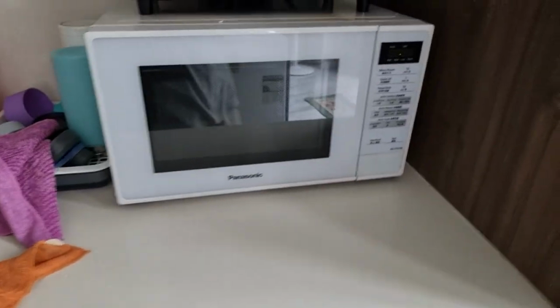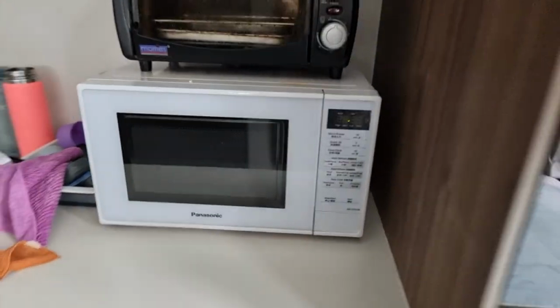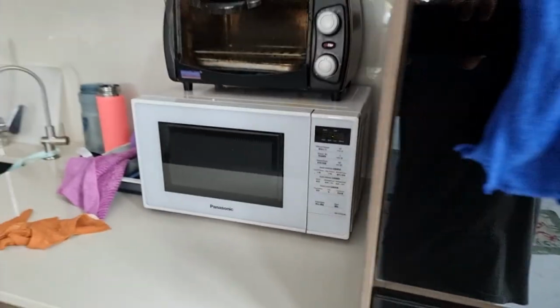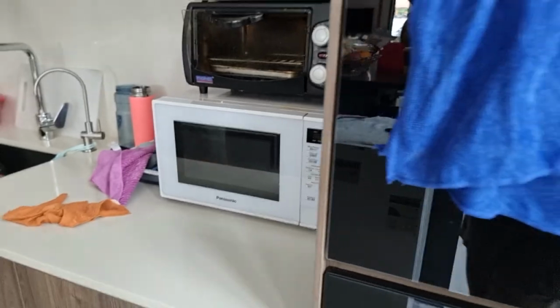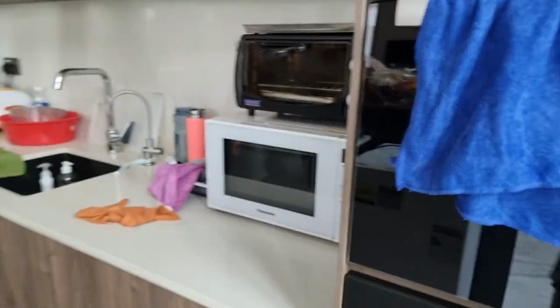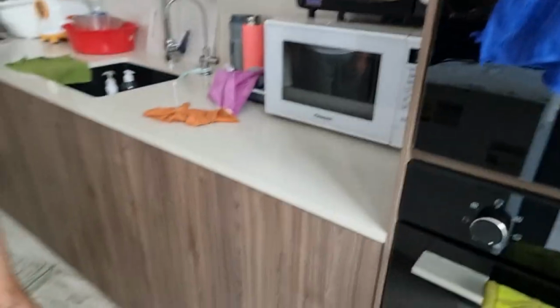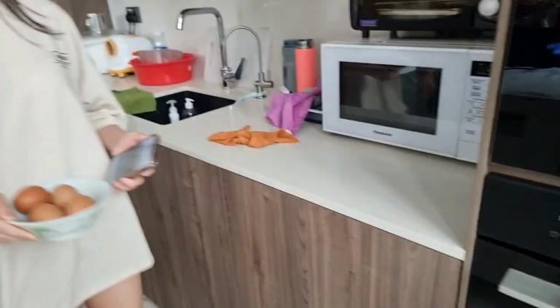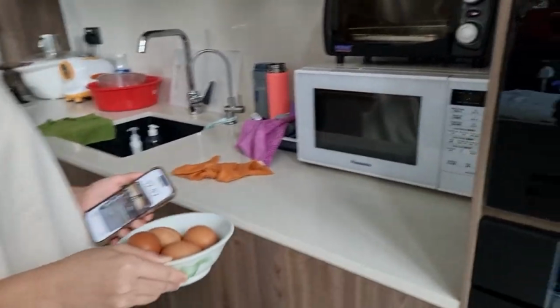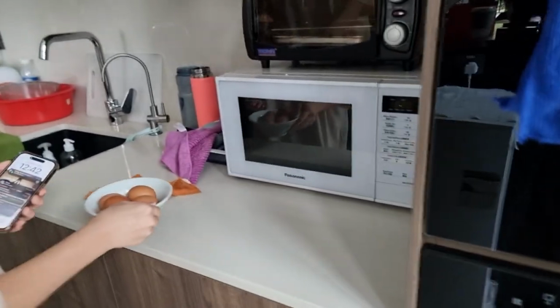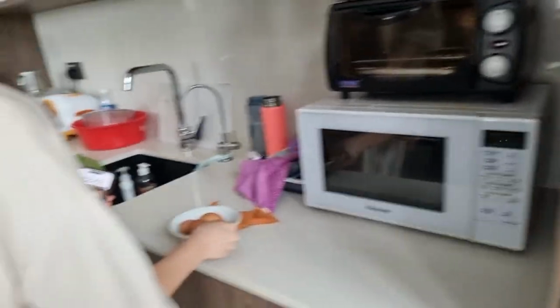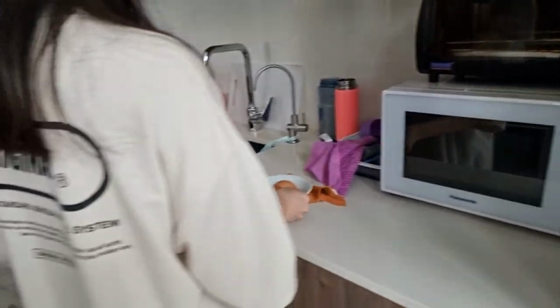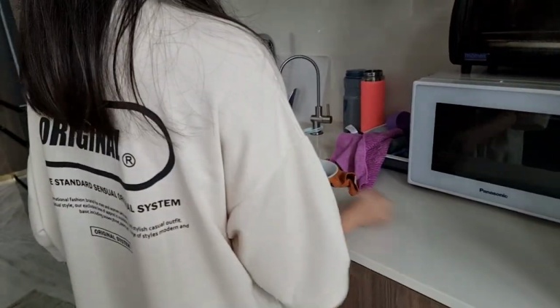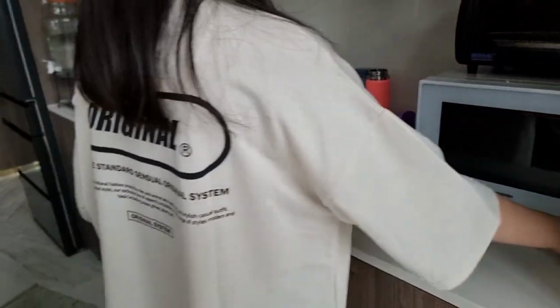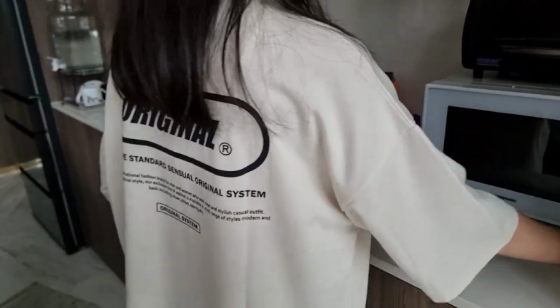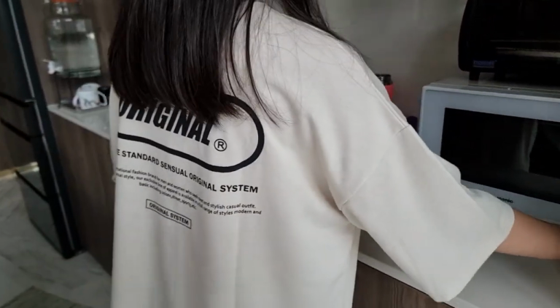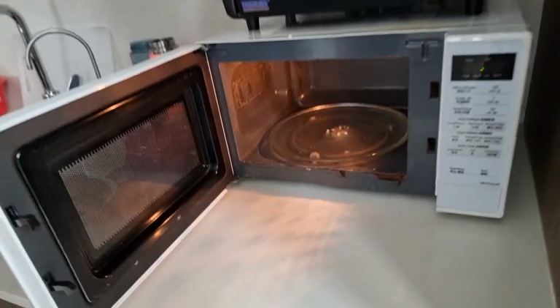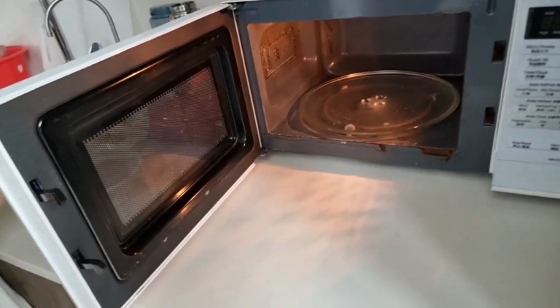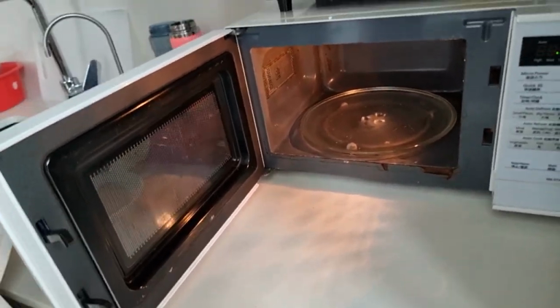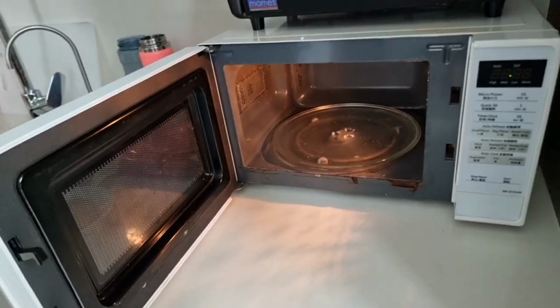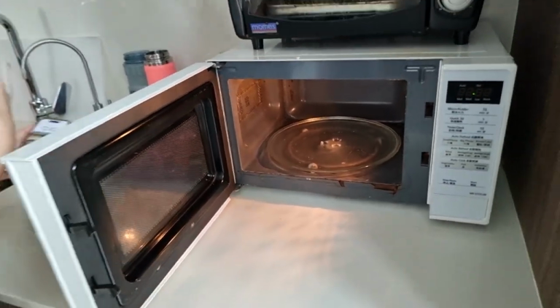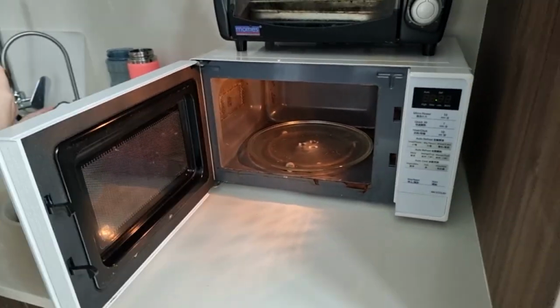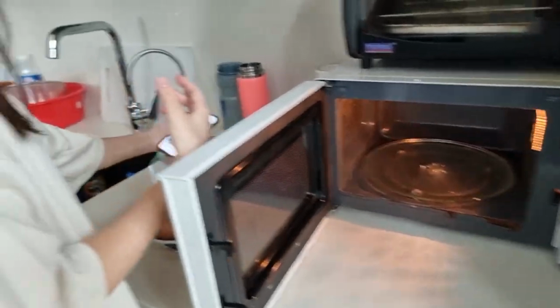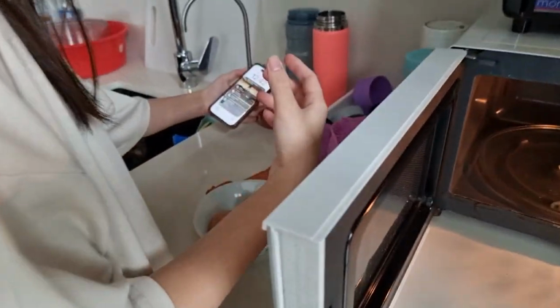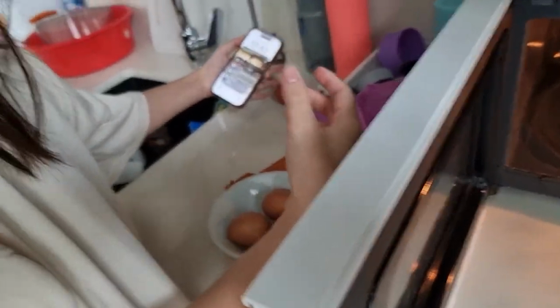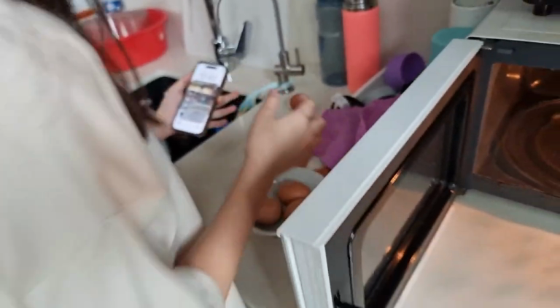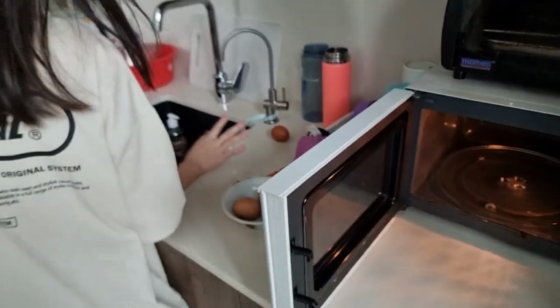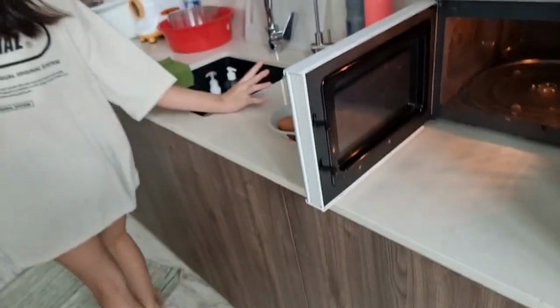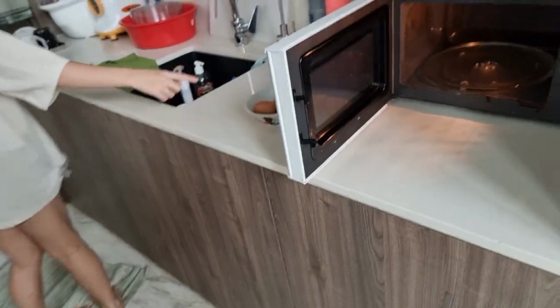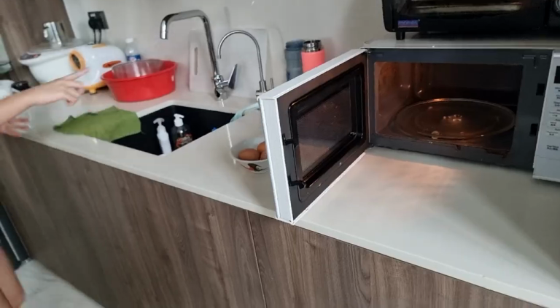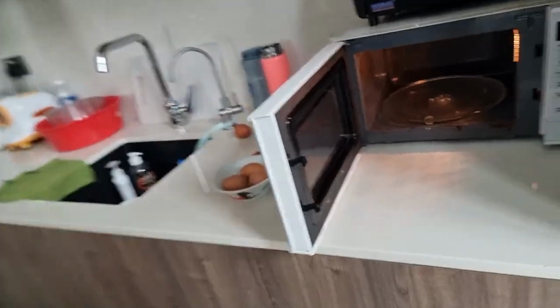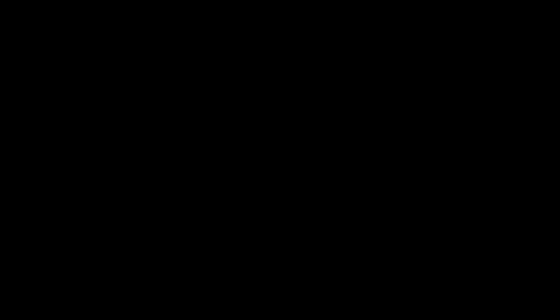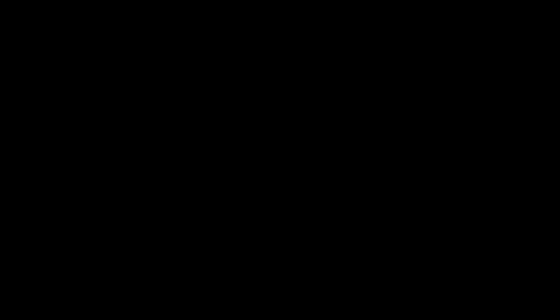Our first experiment was to explode boiled eggs. When you microwave a boiled egg and cut it open, it's gonna blow up. But we were really dumb because we put the entire egg inside without peeling it. So yeah, just watch what happens.